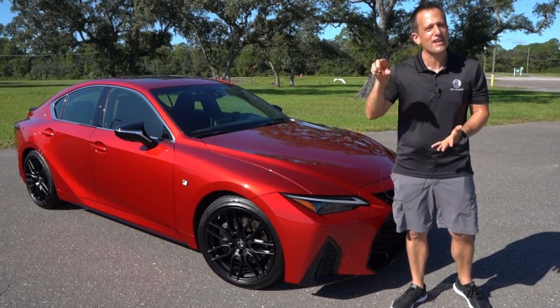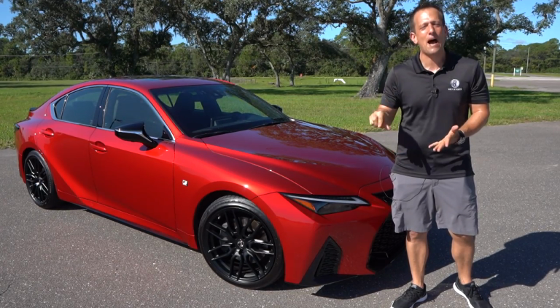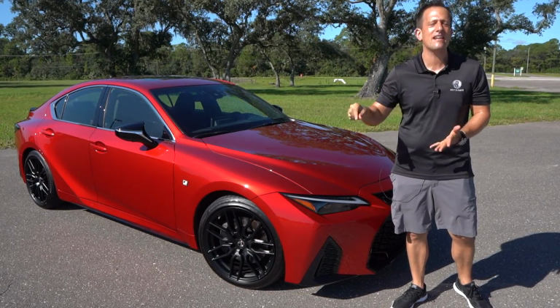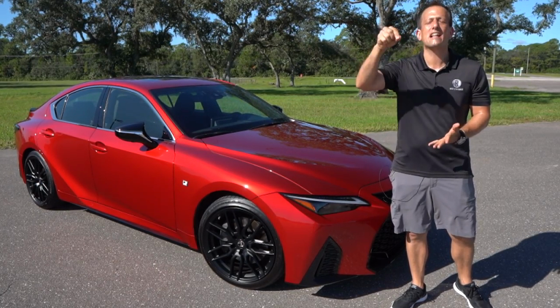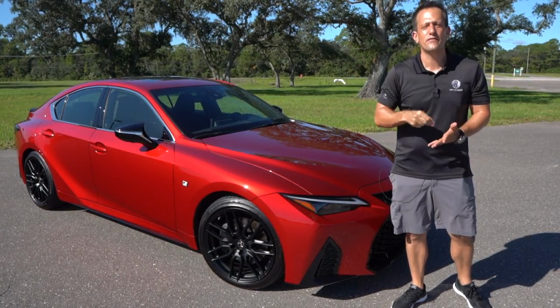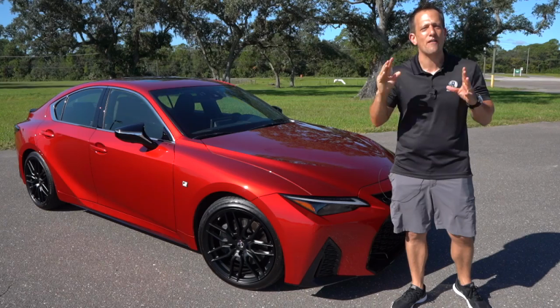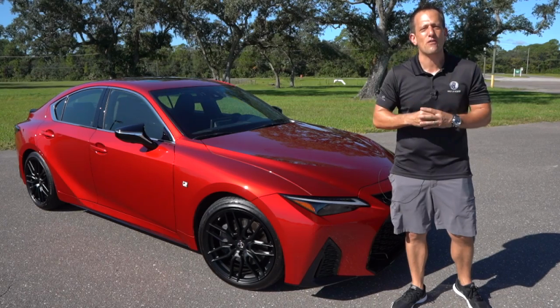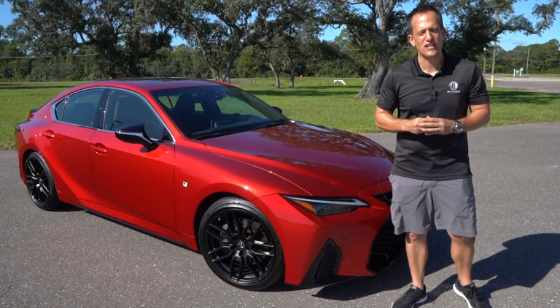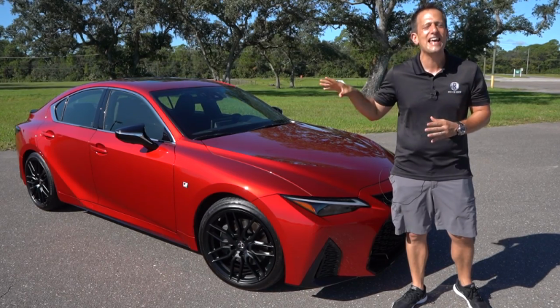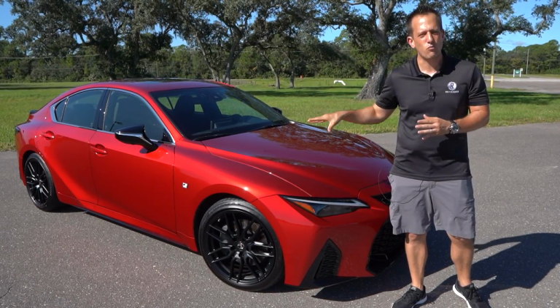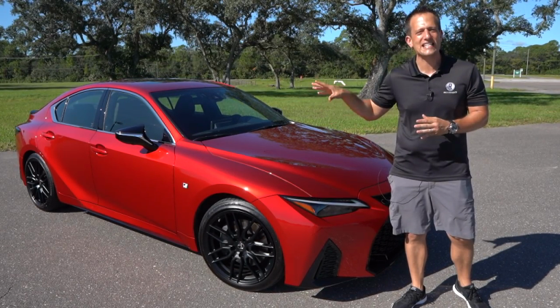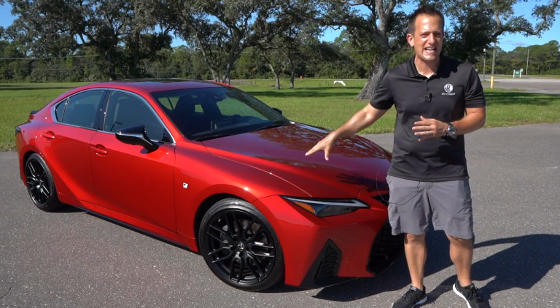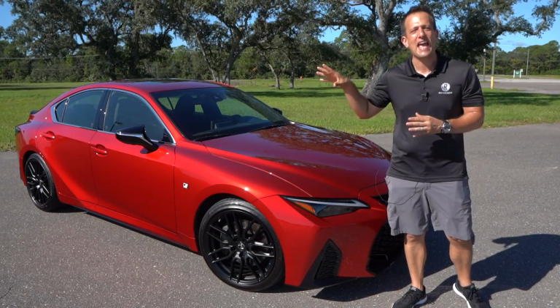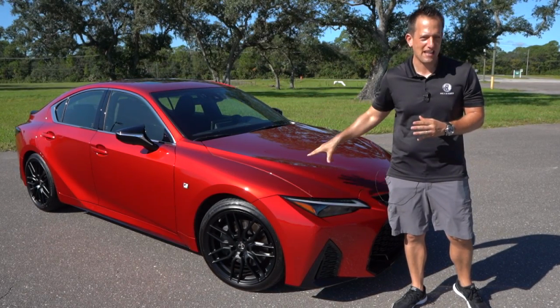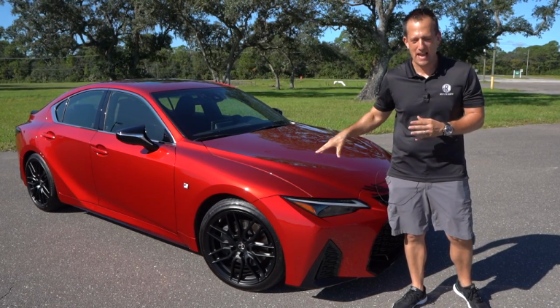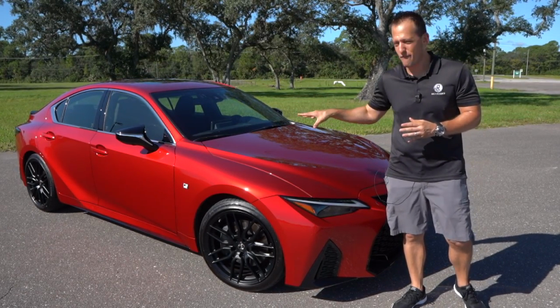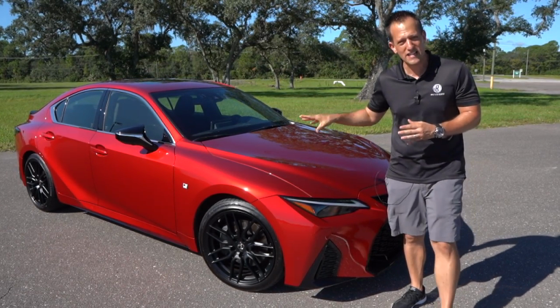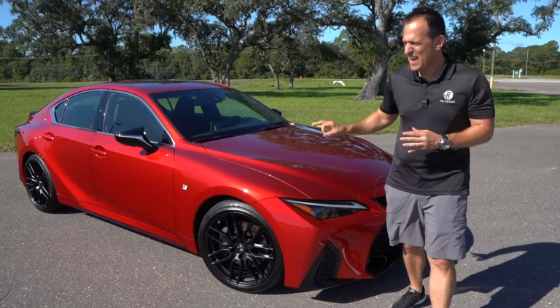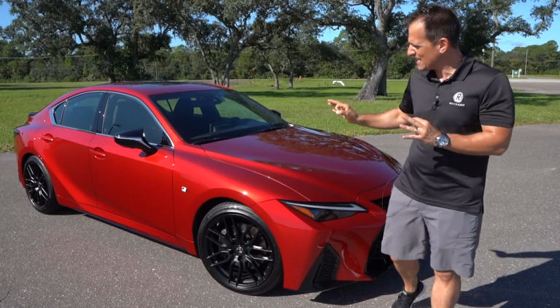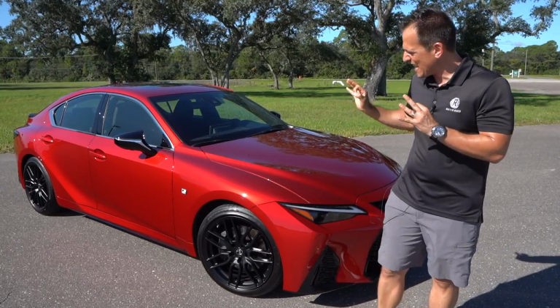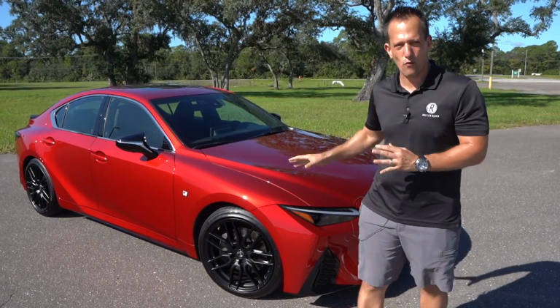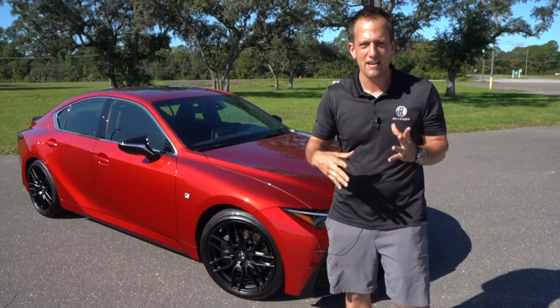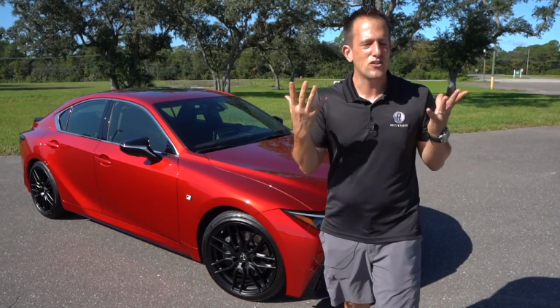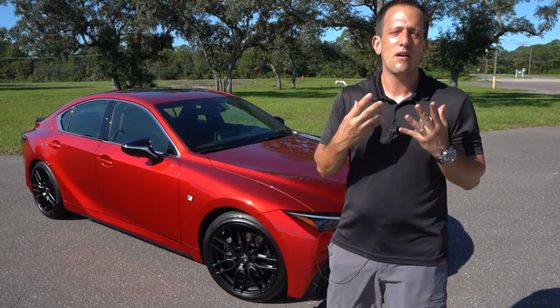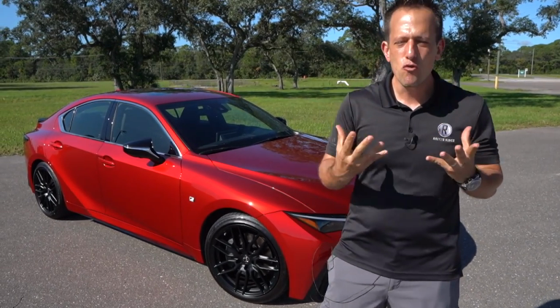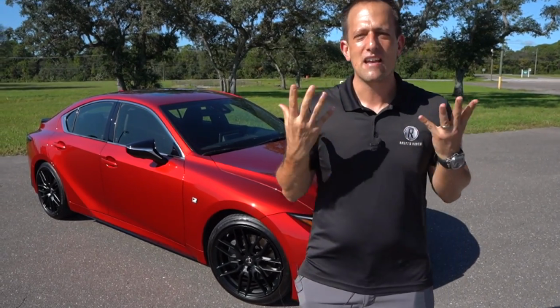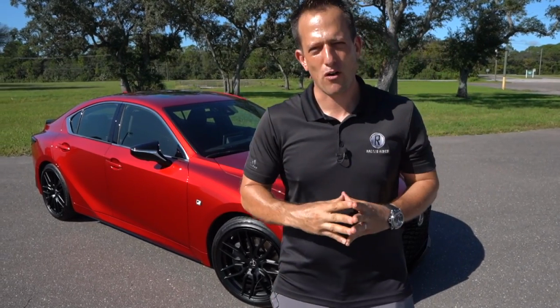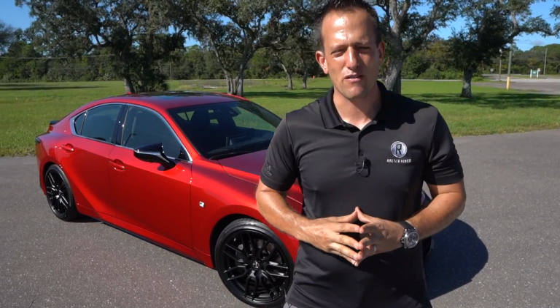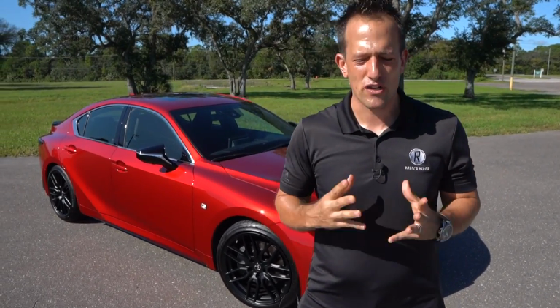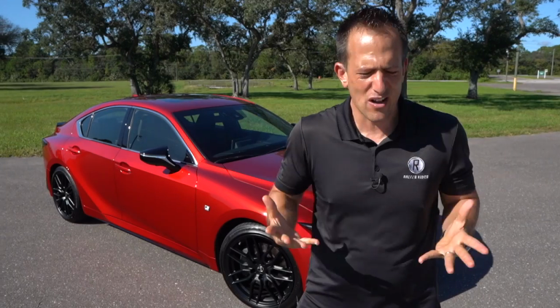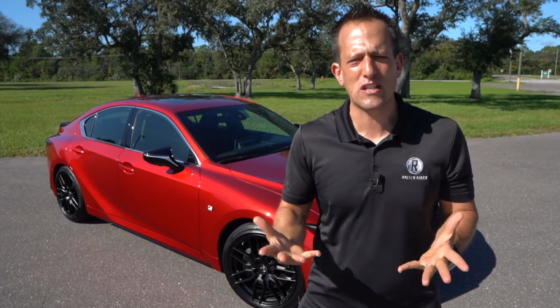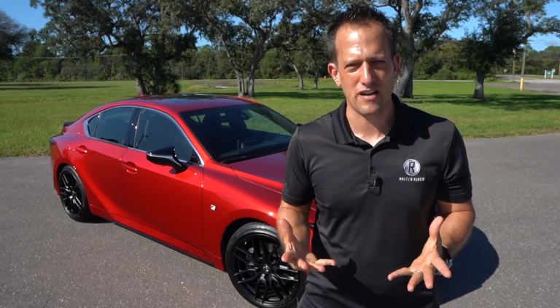And on top of that, we got a little bit of a cherry on our sundae — this one has the dynamic handling package. Before we dive into this Infrared, just ruby sparkling here in the Florida sun, let's talk about what's going on here.